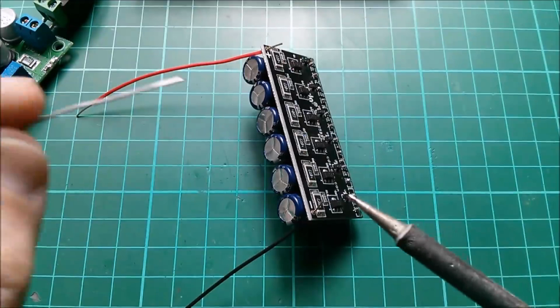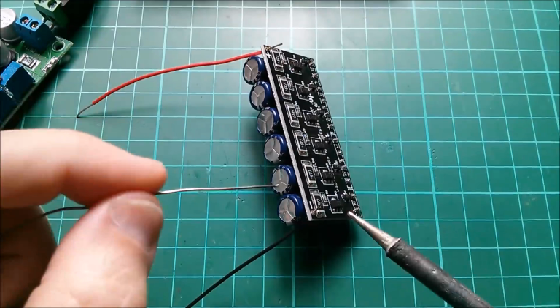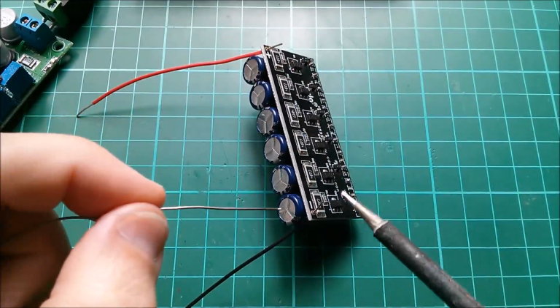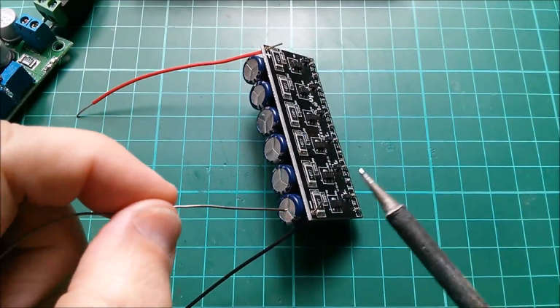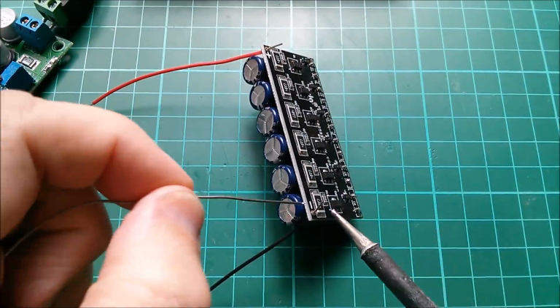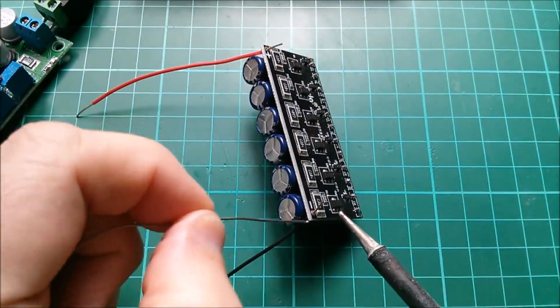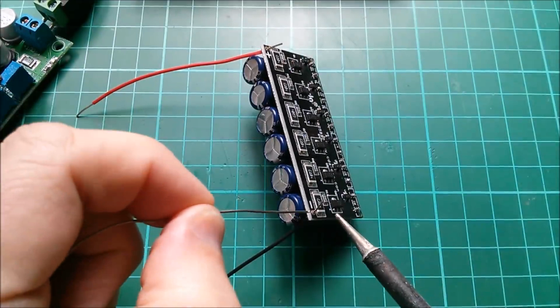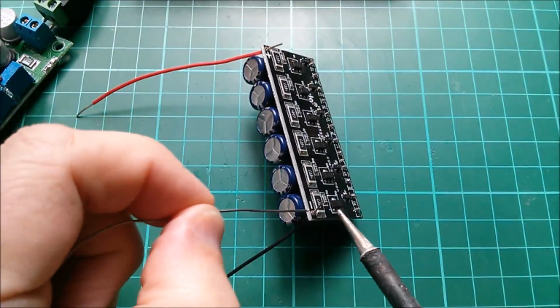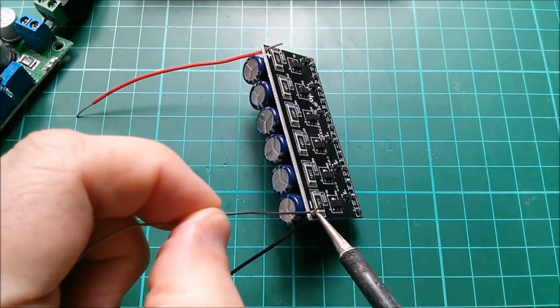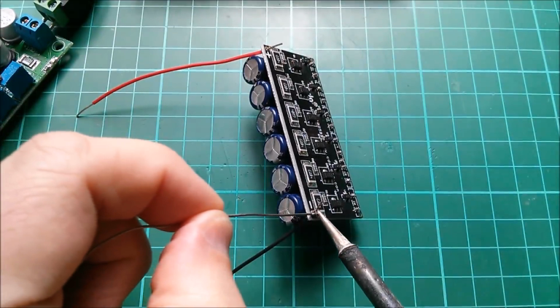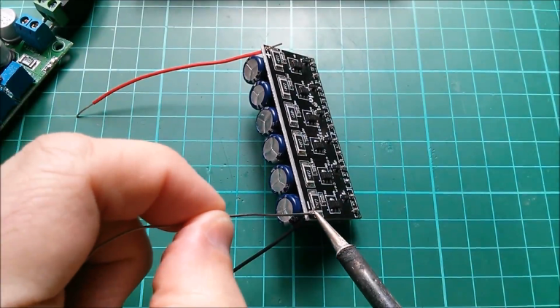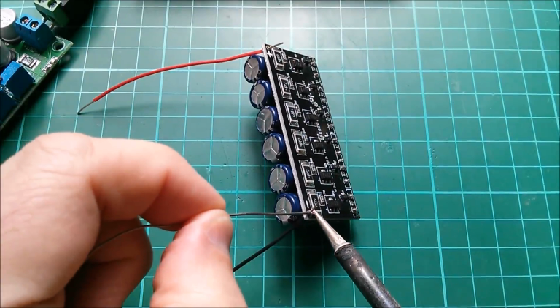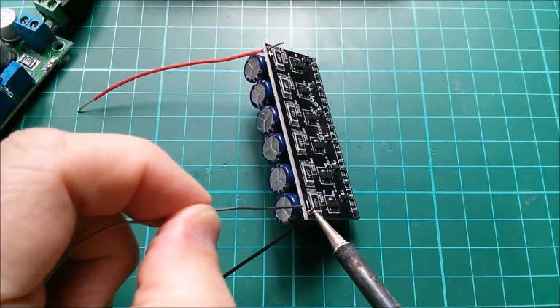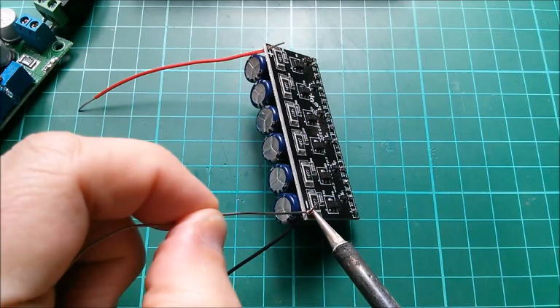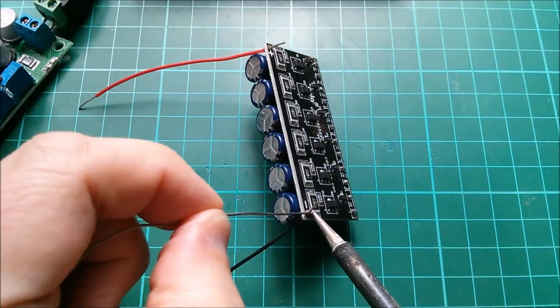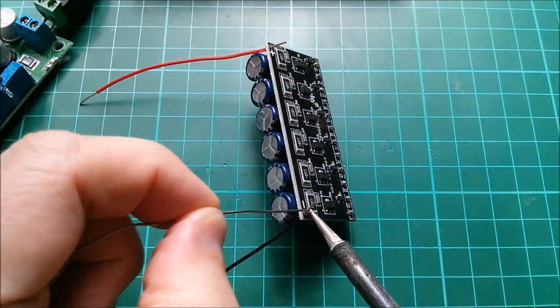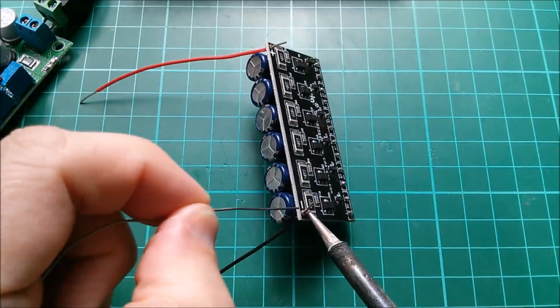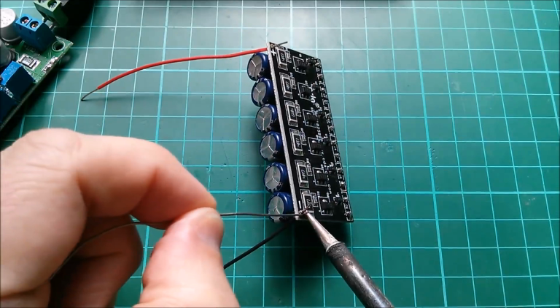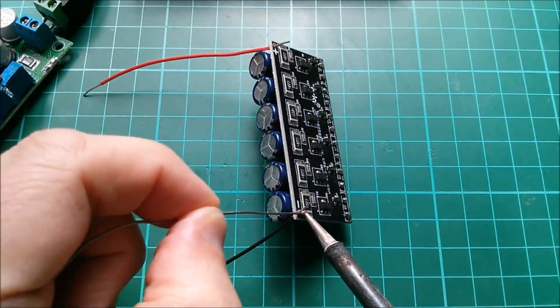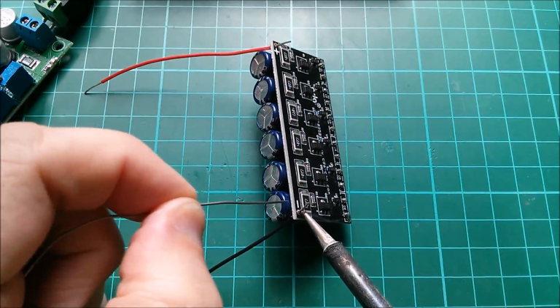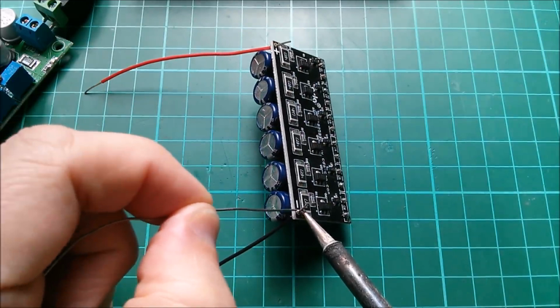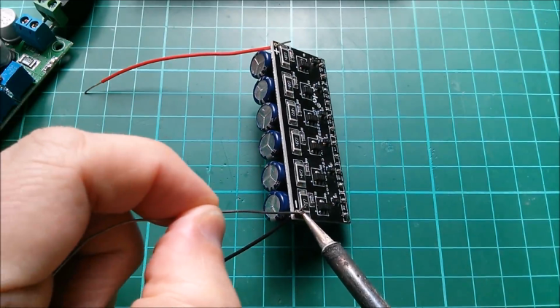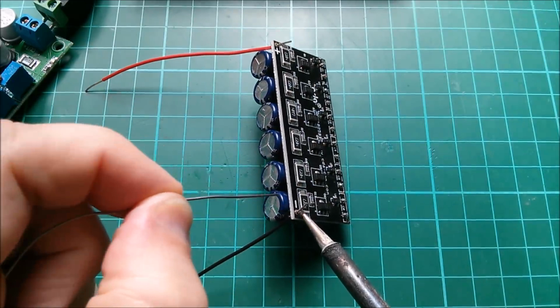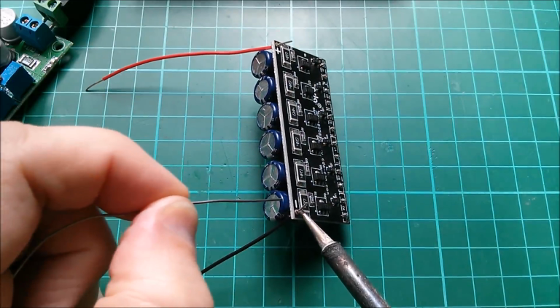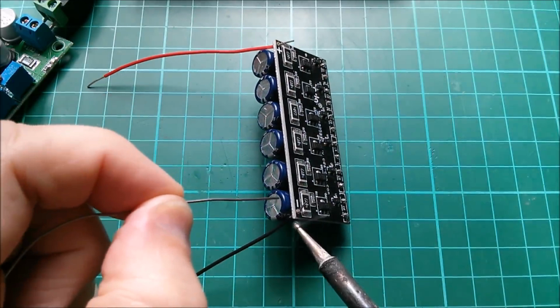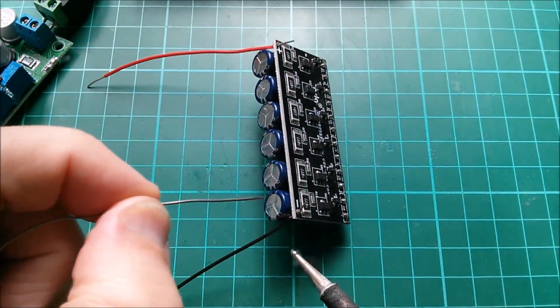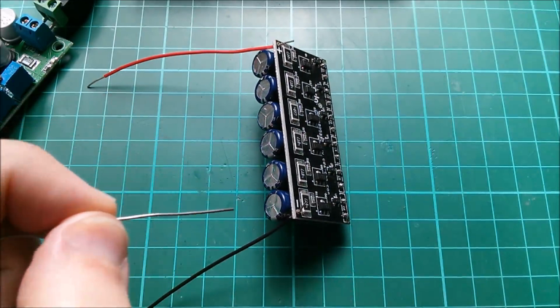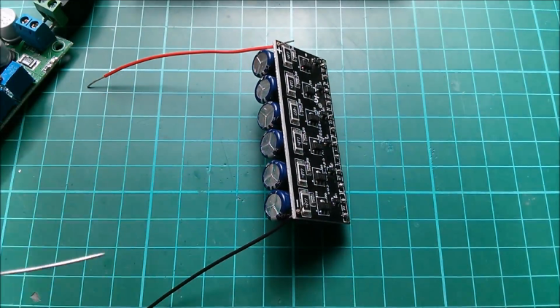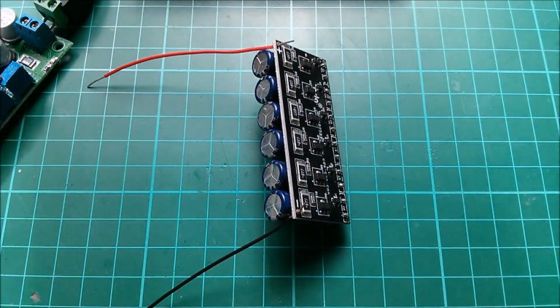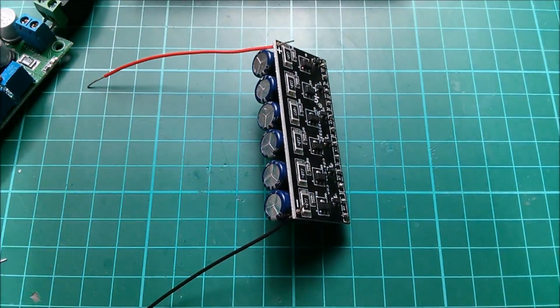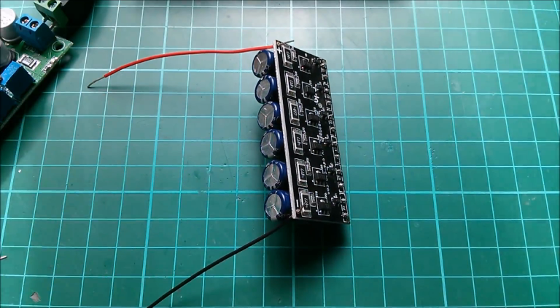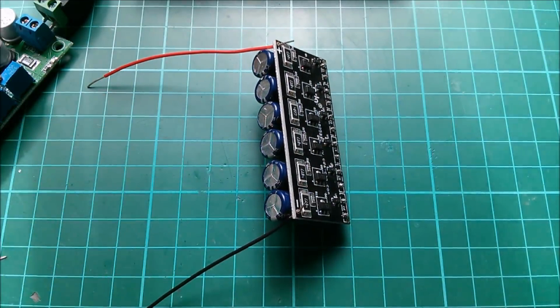Let's see if my iron is warm. I'll solder these wires in here.